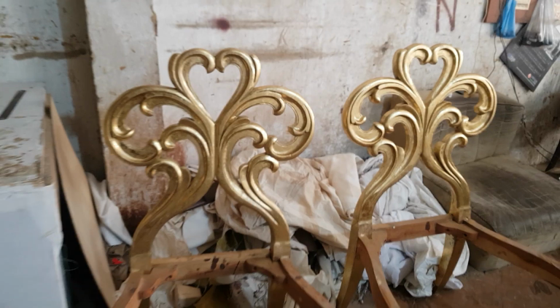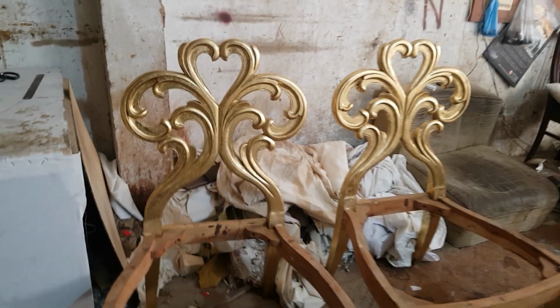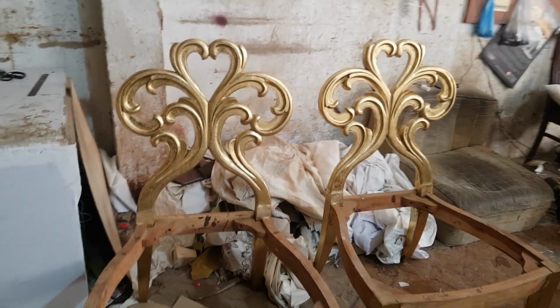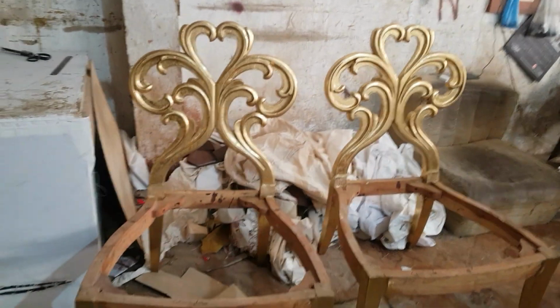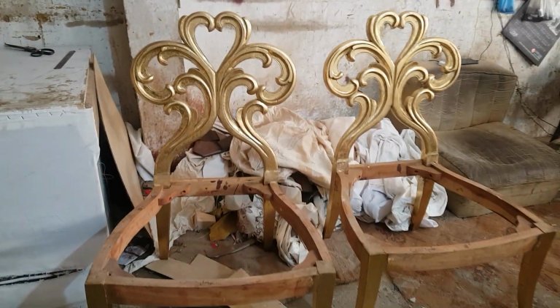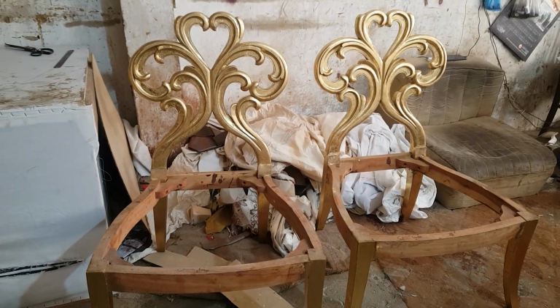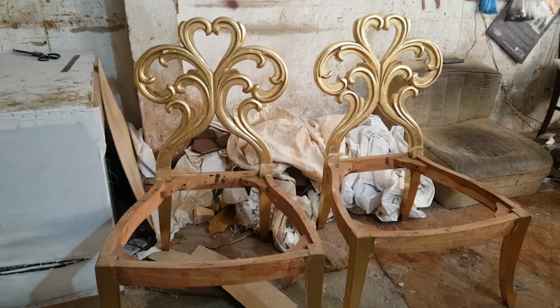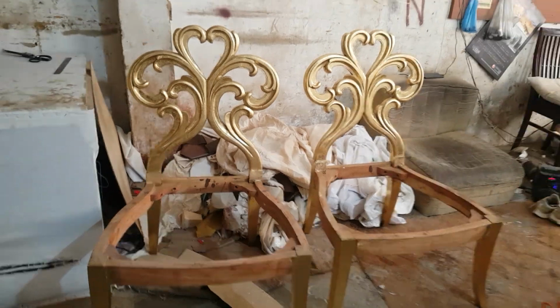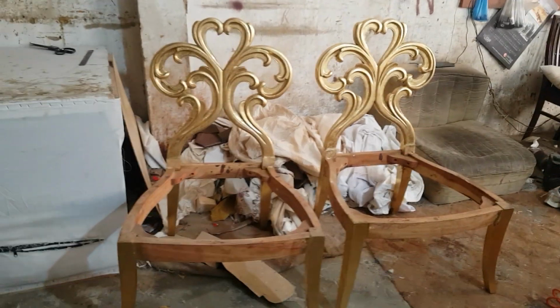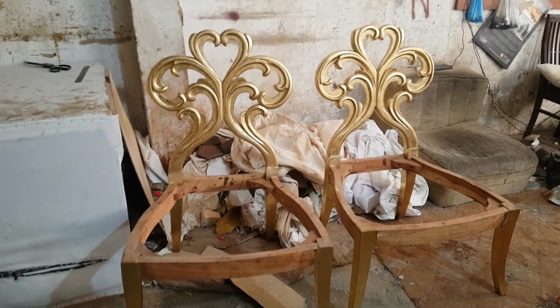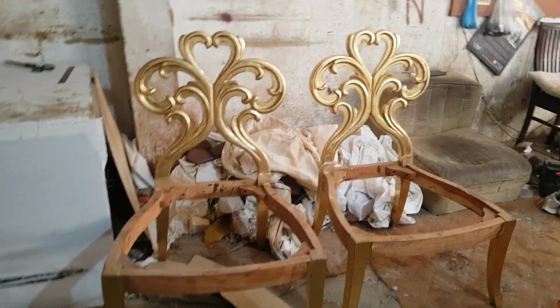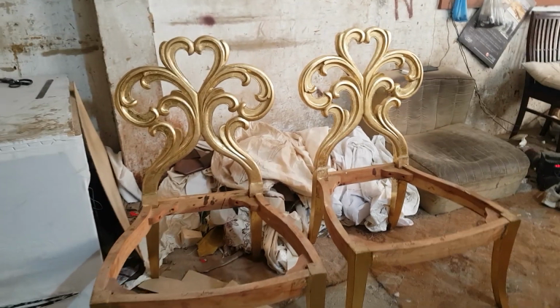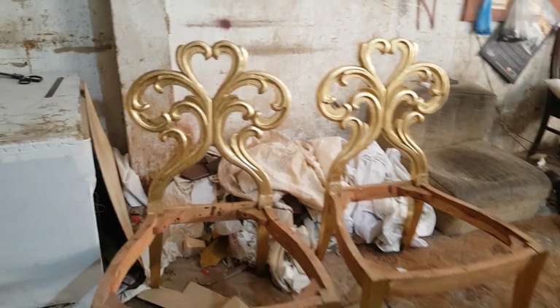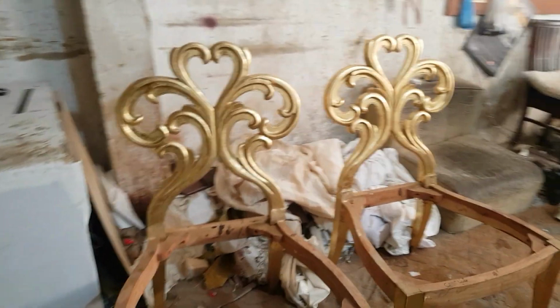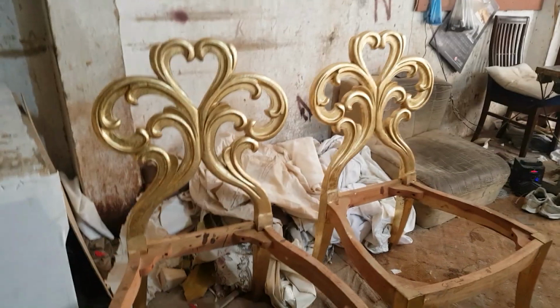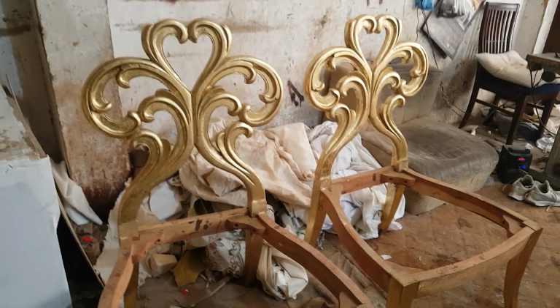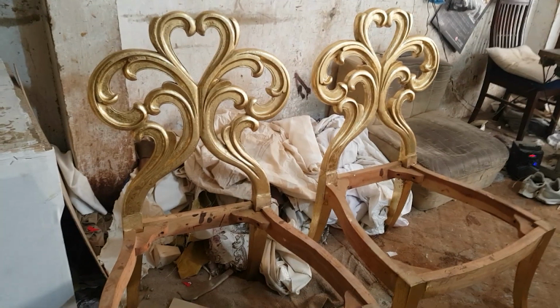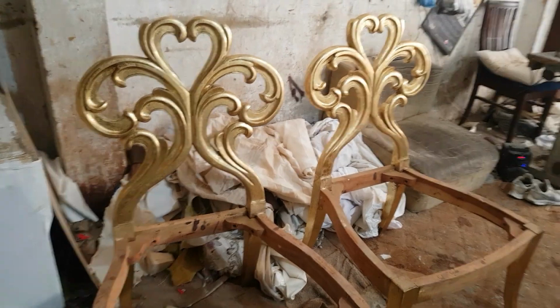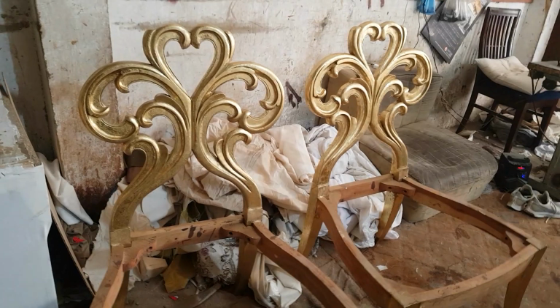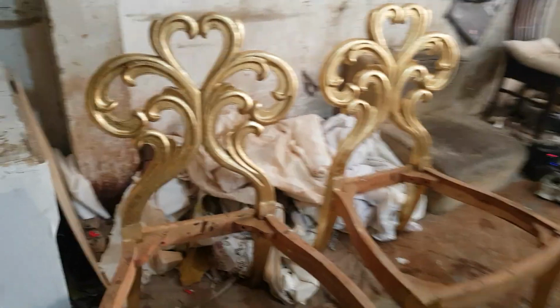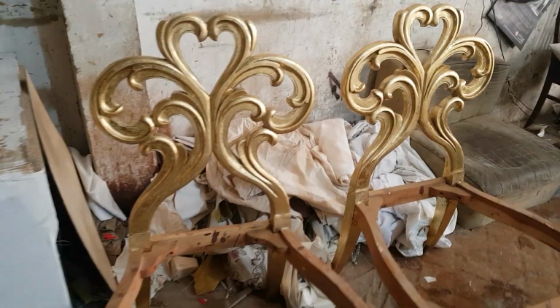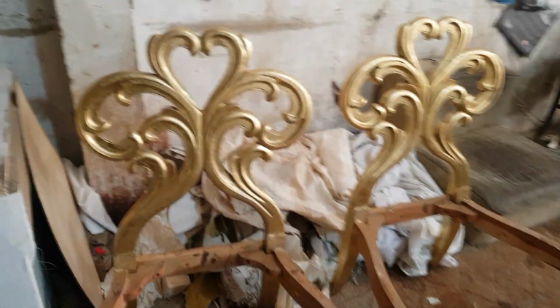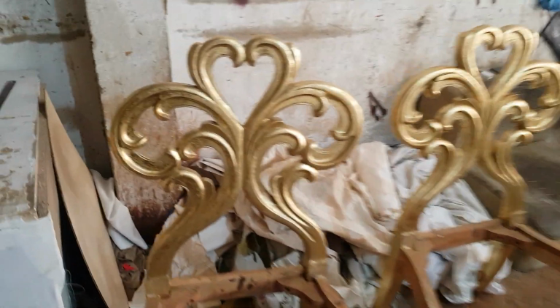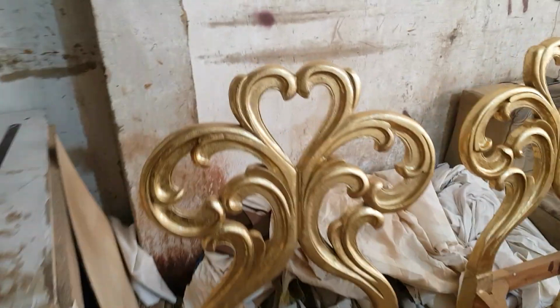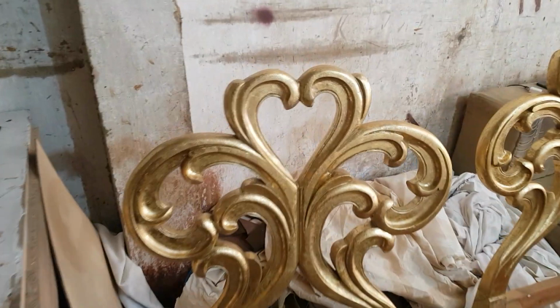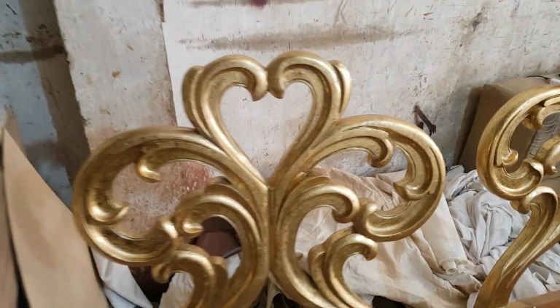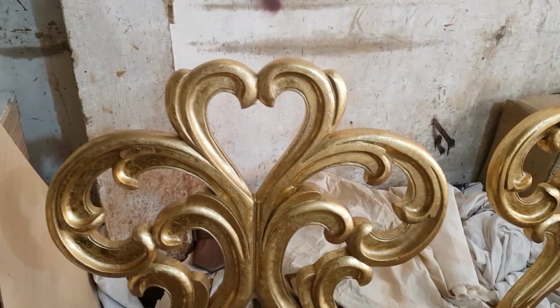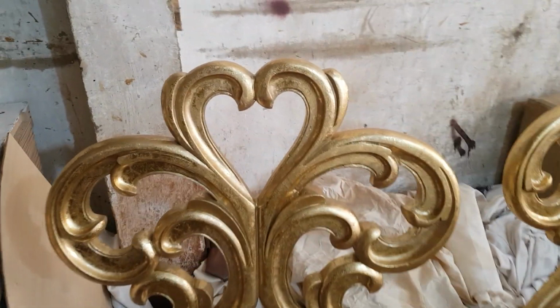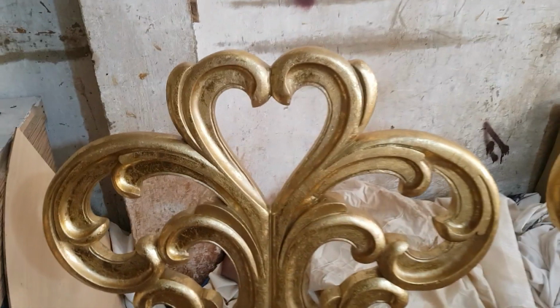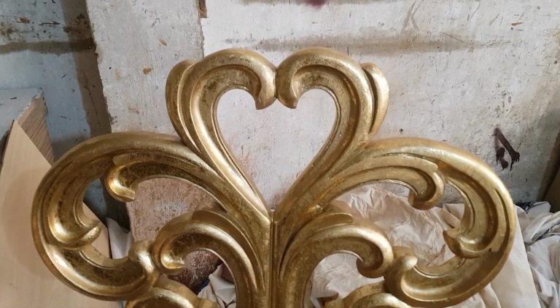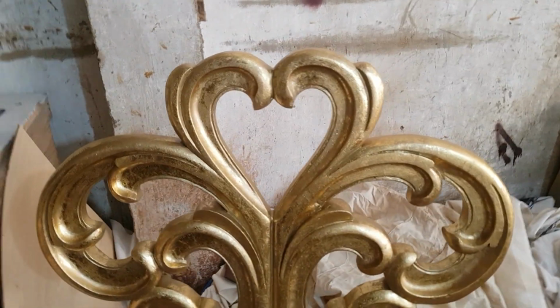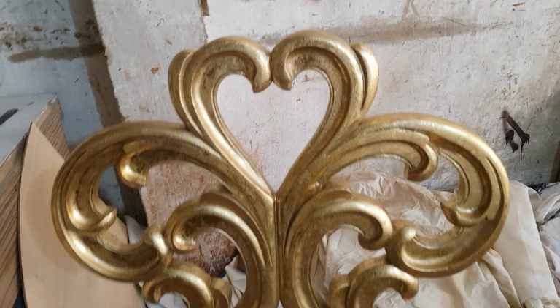Here are these 2 single chairs which are part of this sofa set, so it is completed as a 7-seater sofa, which has the 3-seater, 2-seater, and 1+1 seat sofa shapes. Same leafing work and the heart shape design.